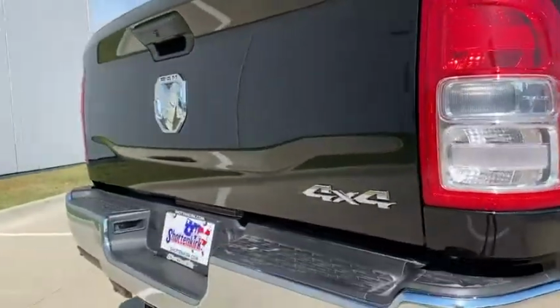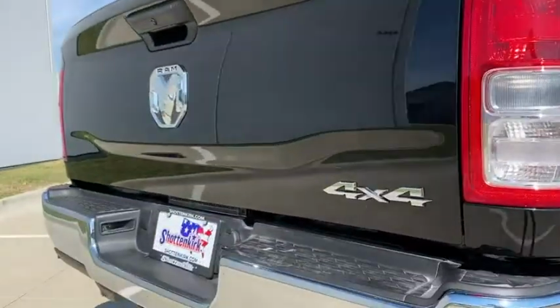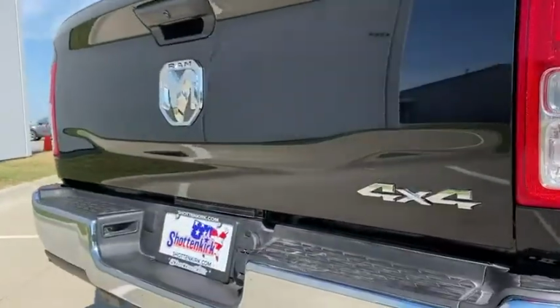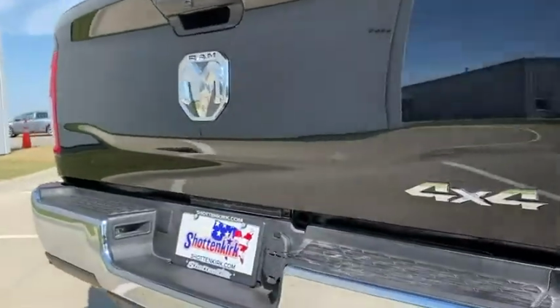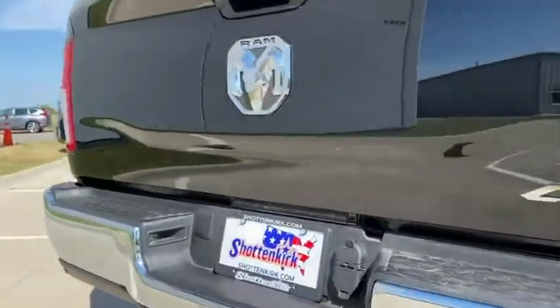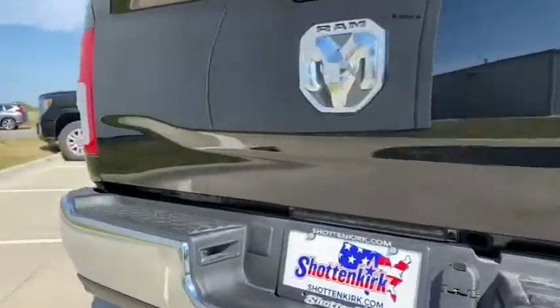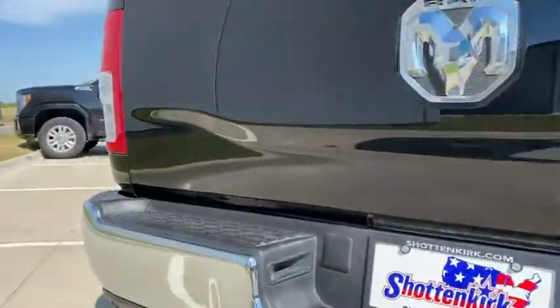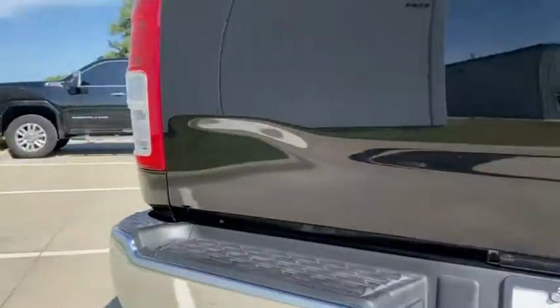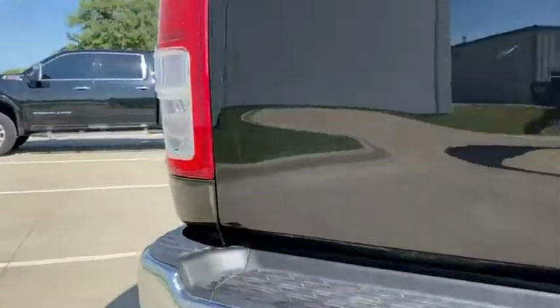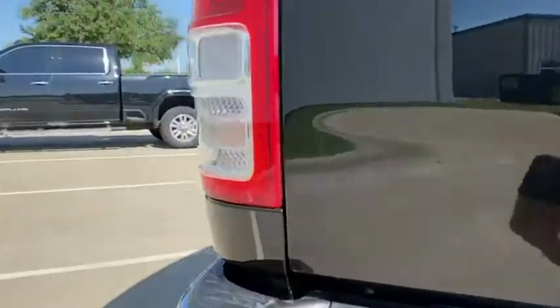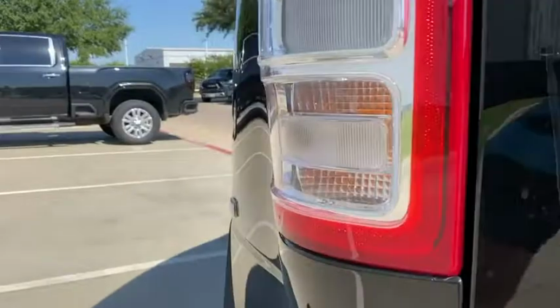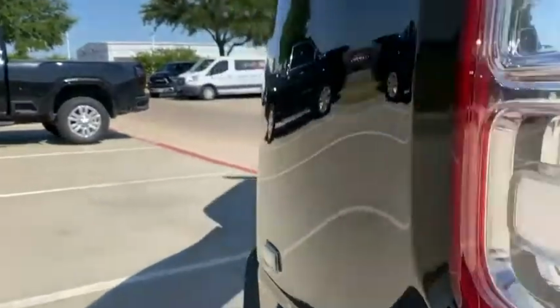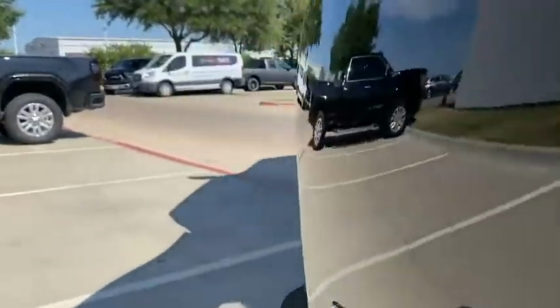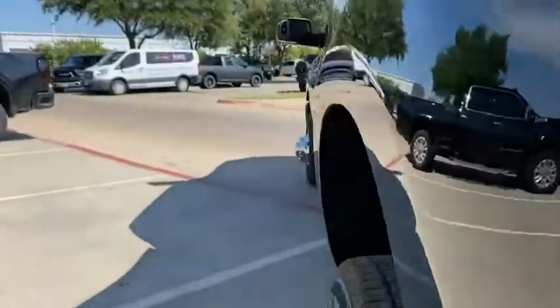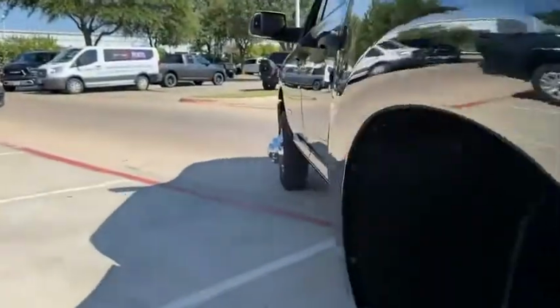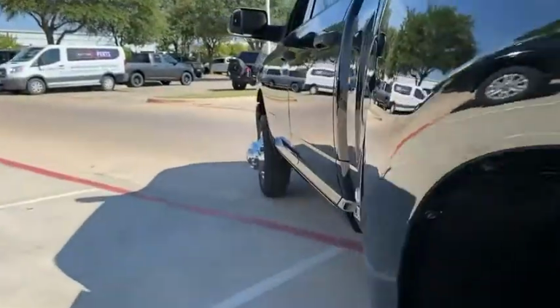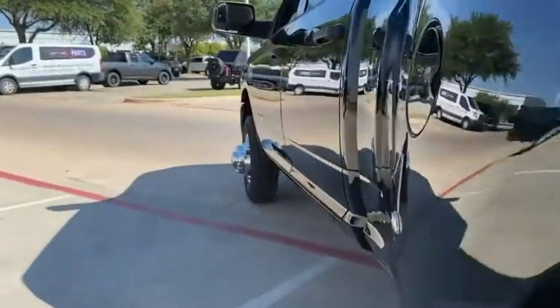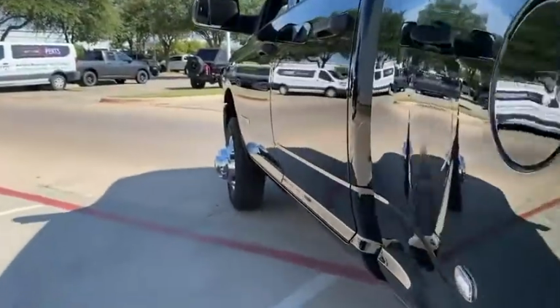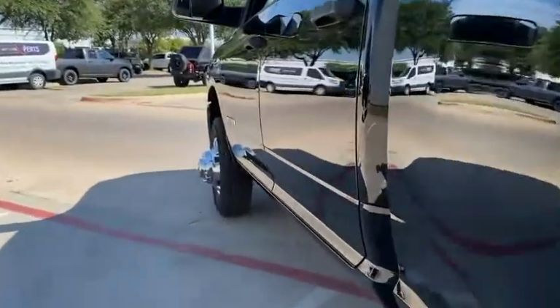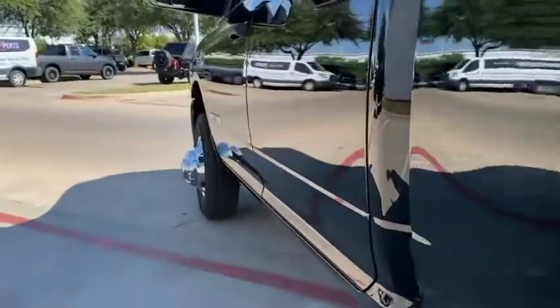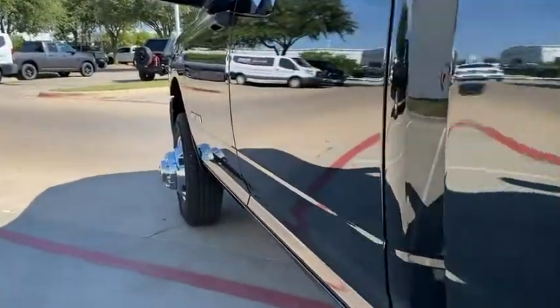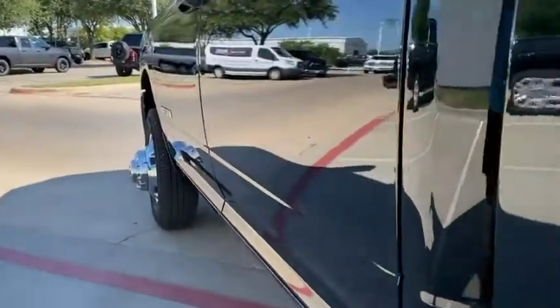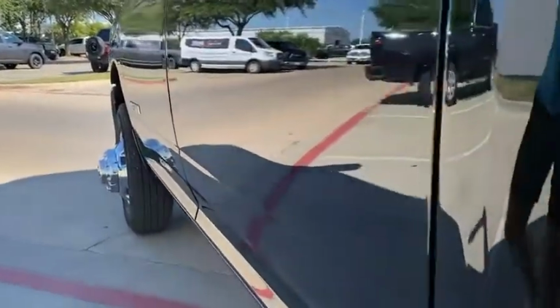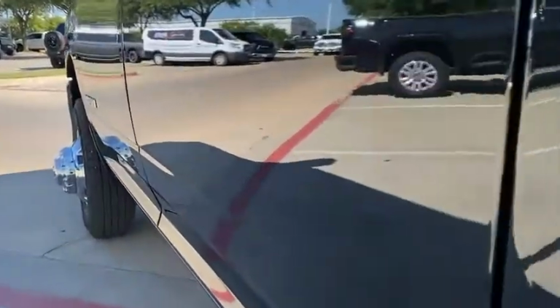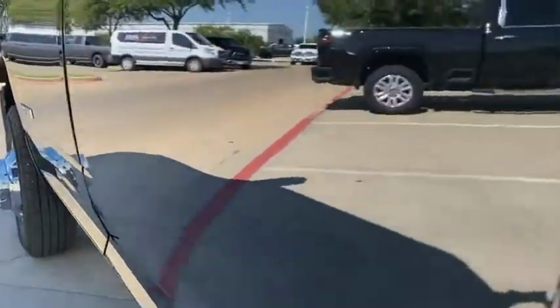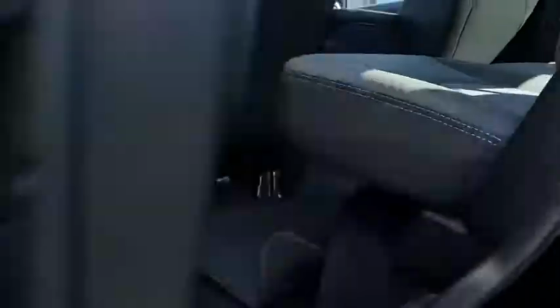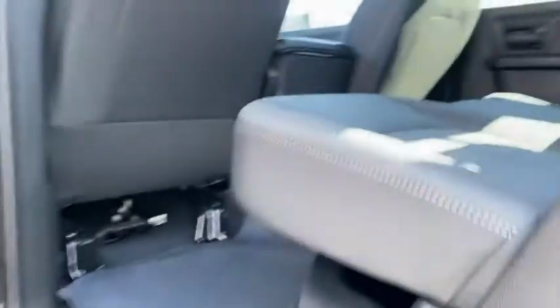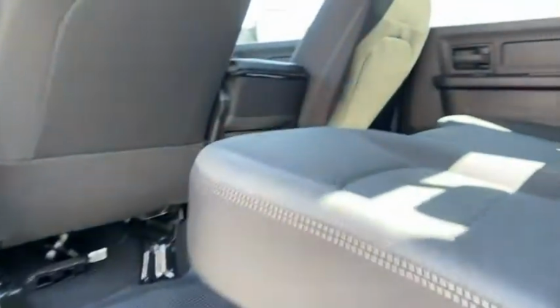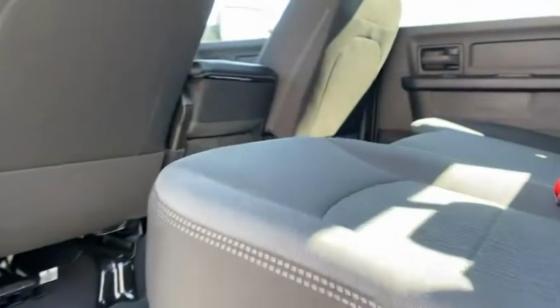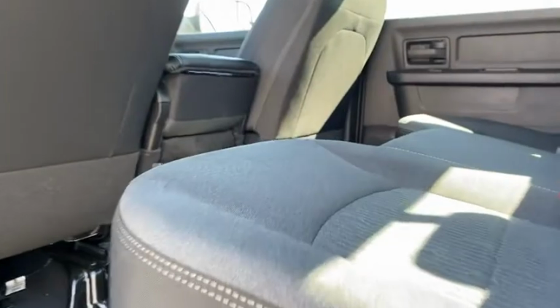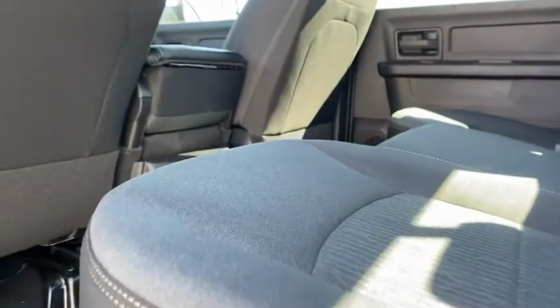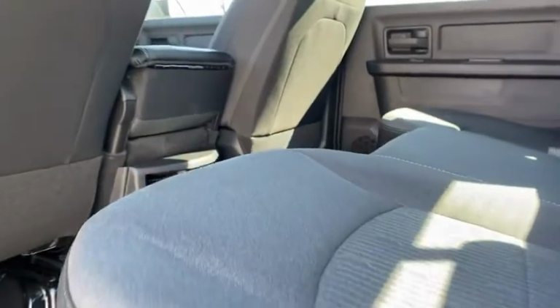Speed control, front license plate bracket, four-piece floor mat set. Take this vehicle for a spin and see why so many shoppers are now proud owners.